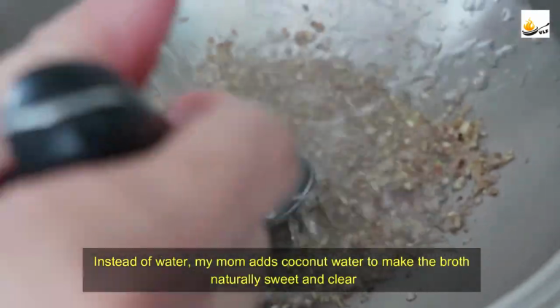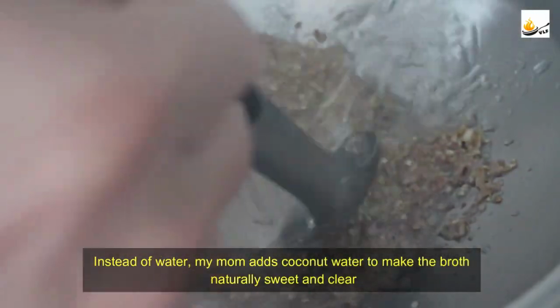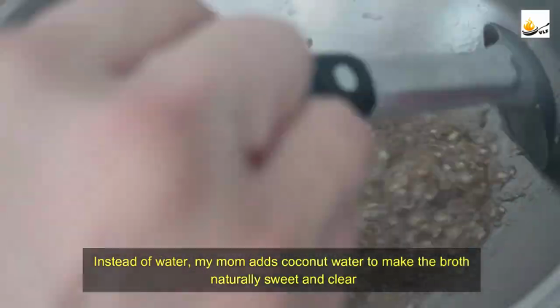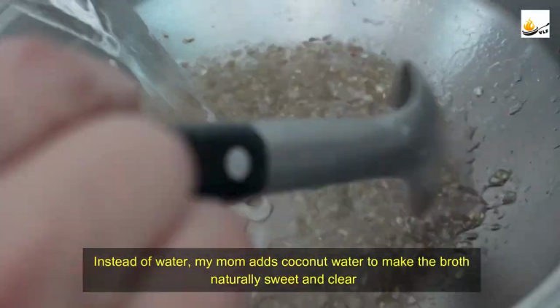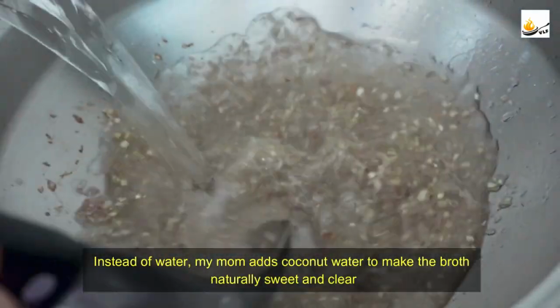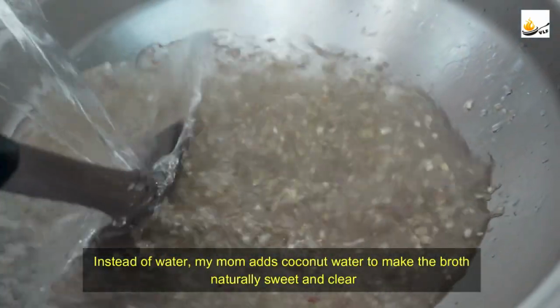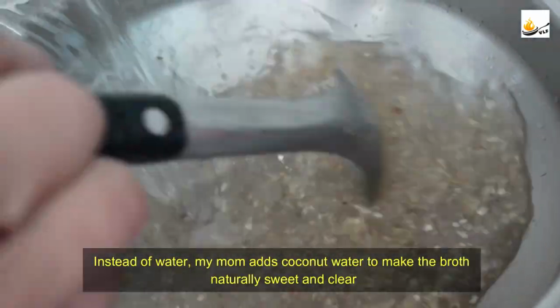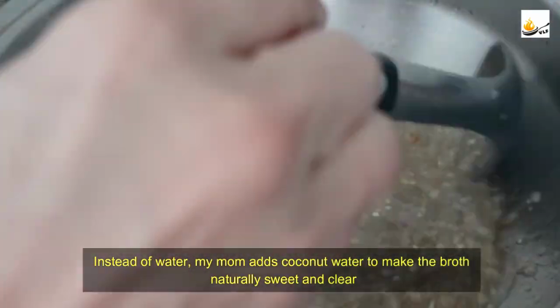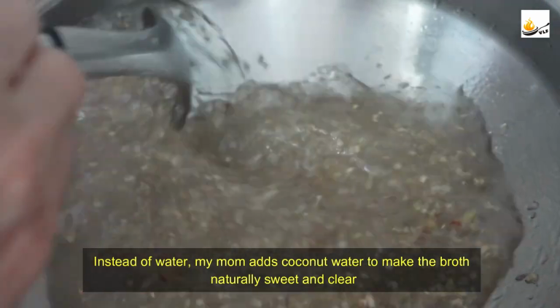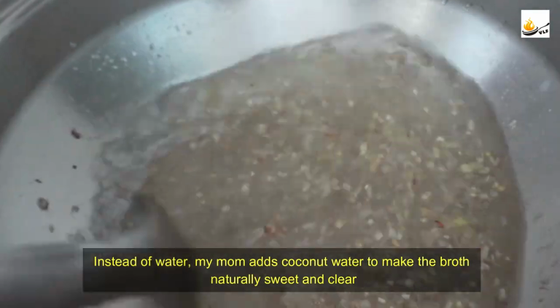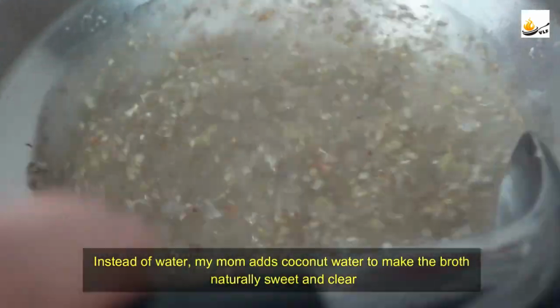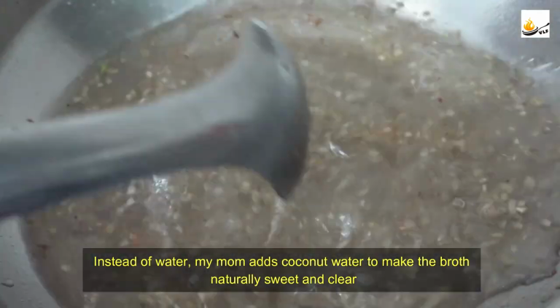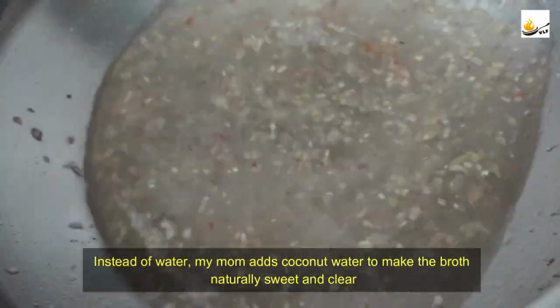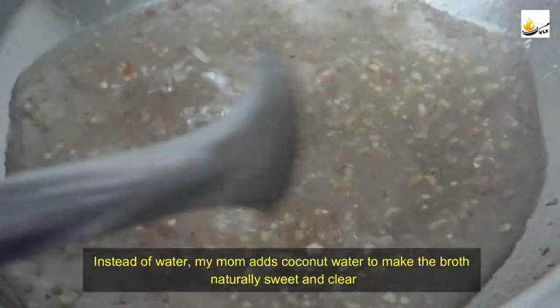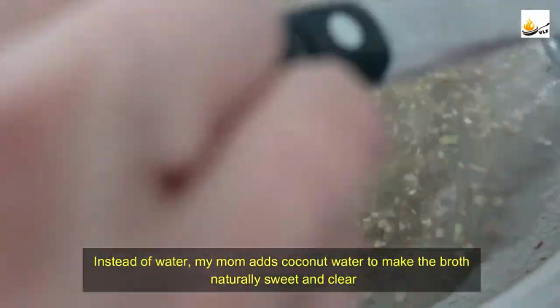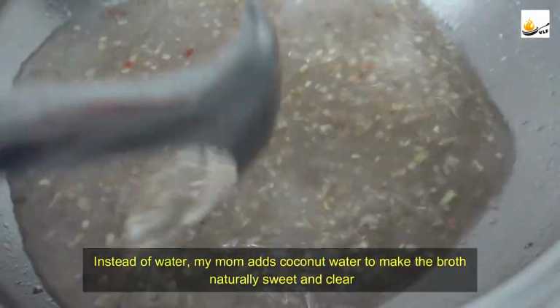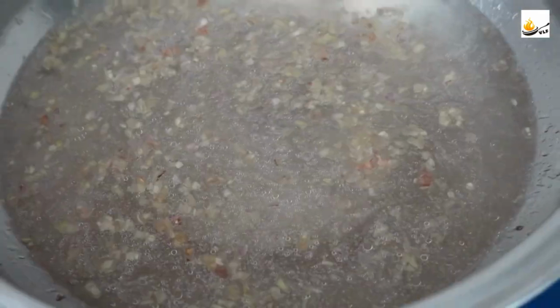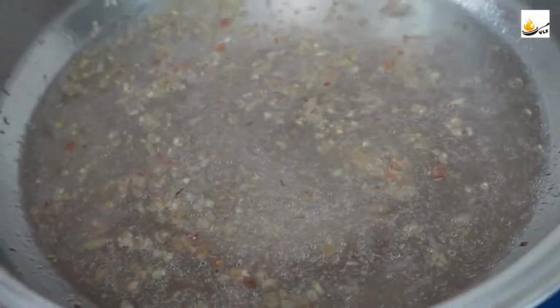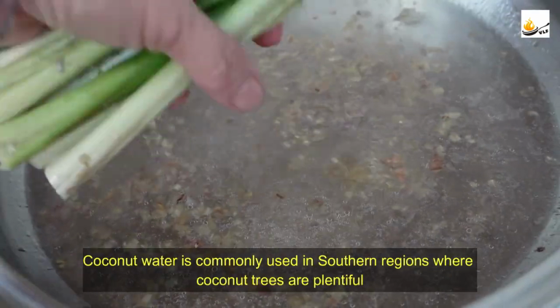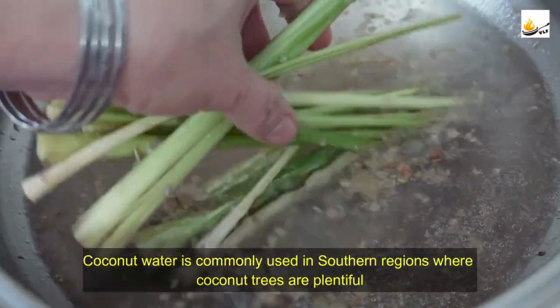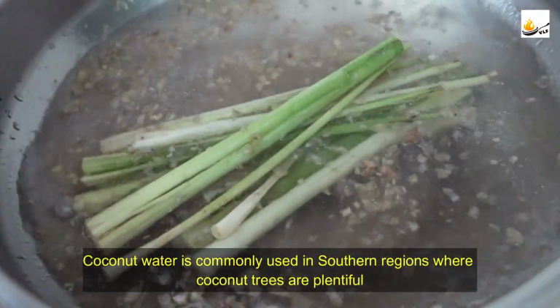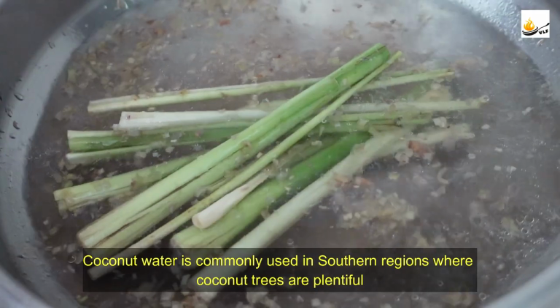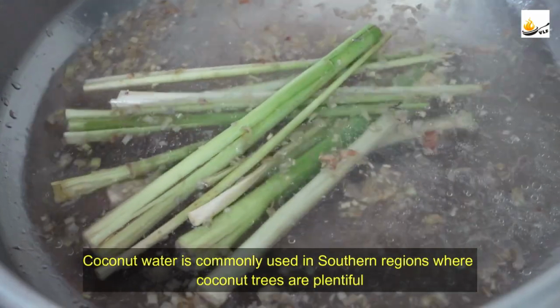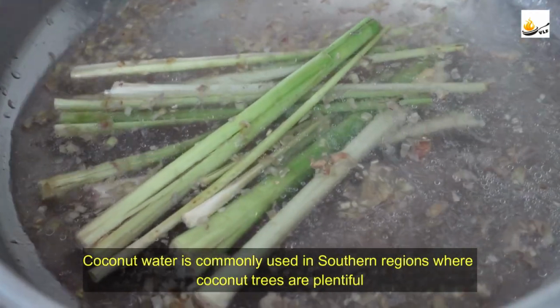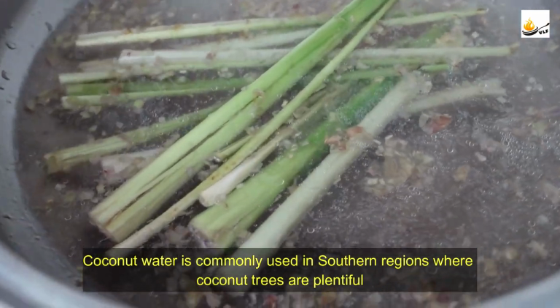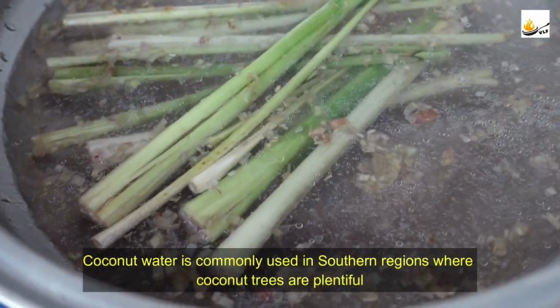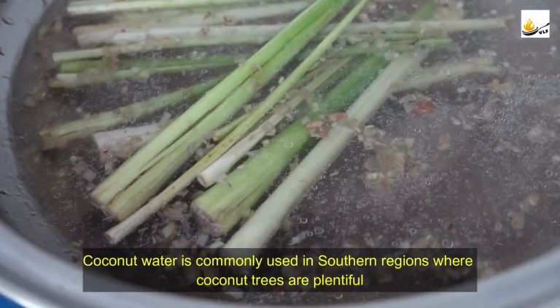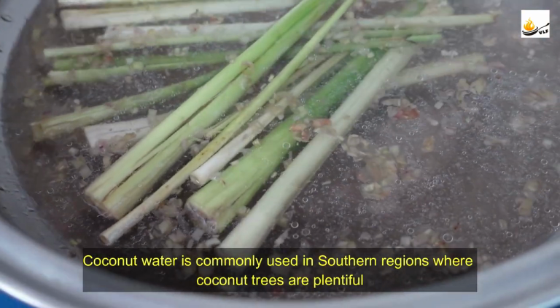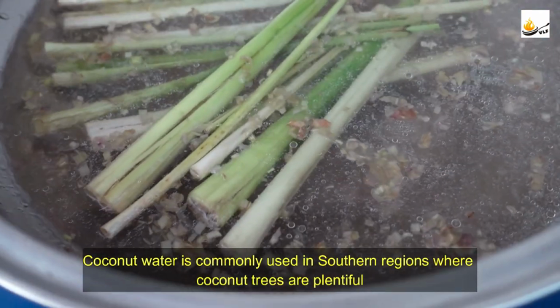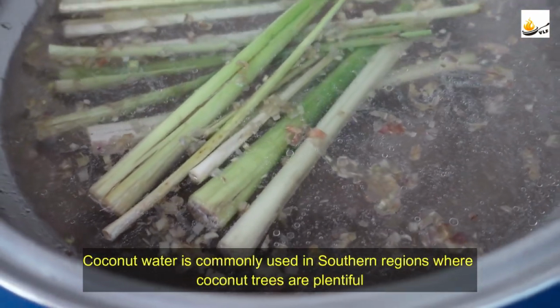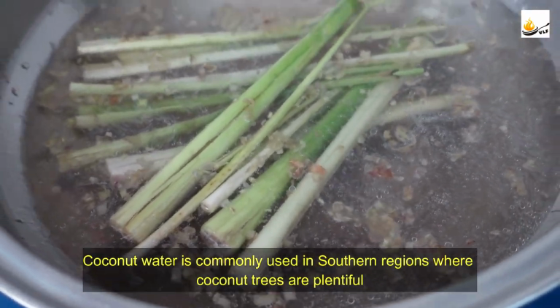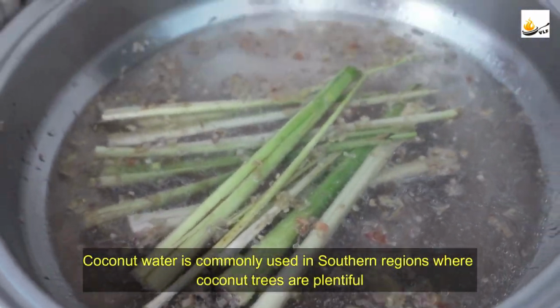Instead of water, my mom adds coconut water to make the broth naturally sweet and clear. Coconut water is commonly used in southern regions where the coconut trees are plentiful.